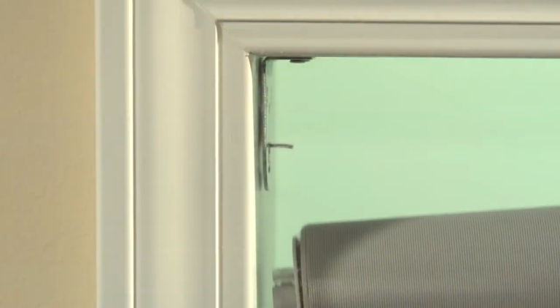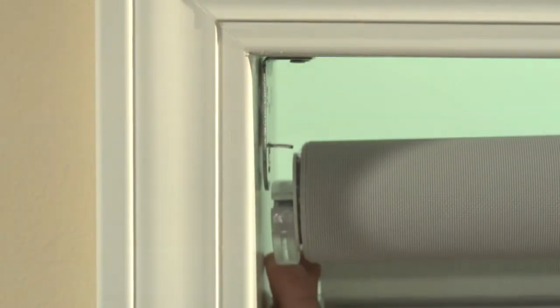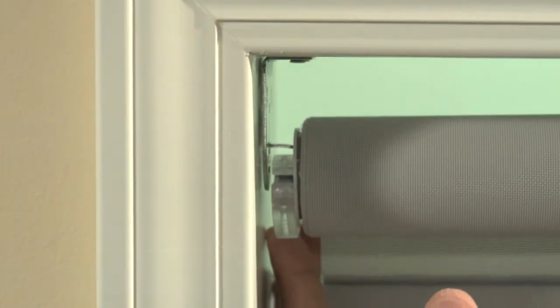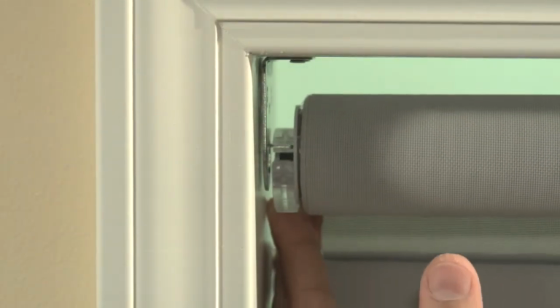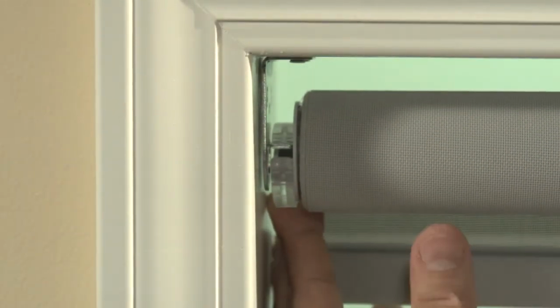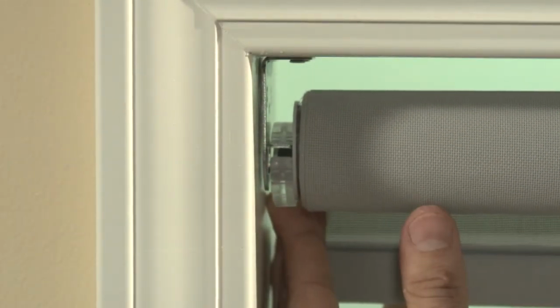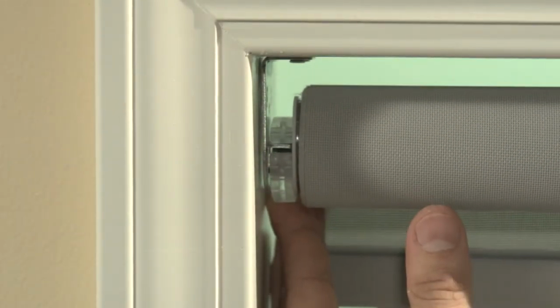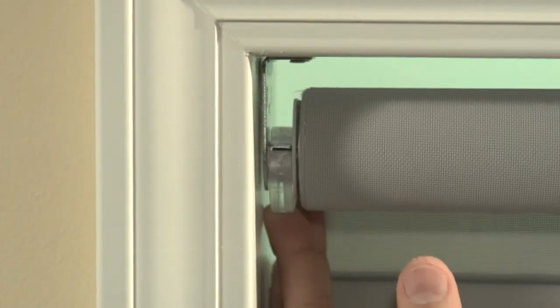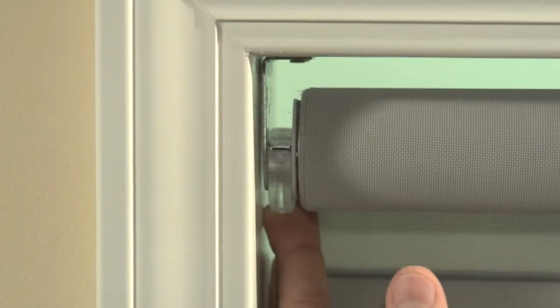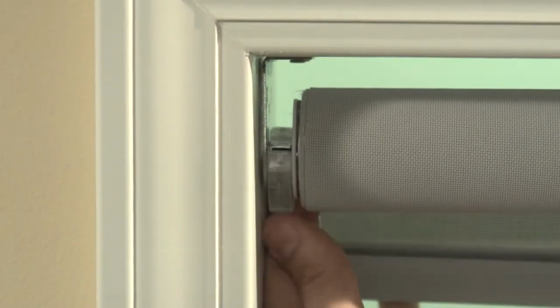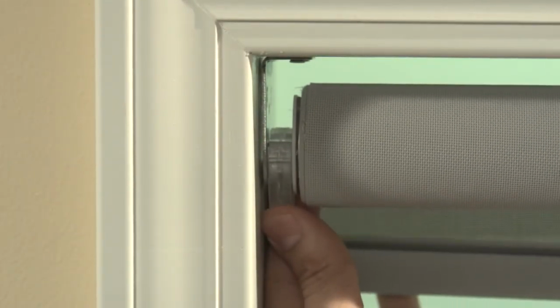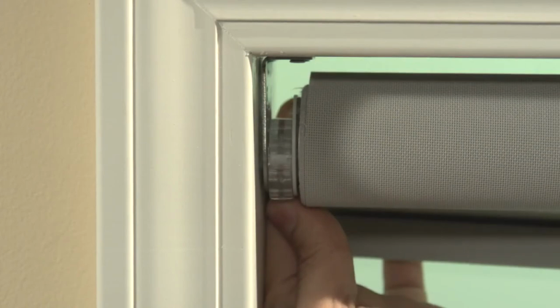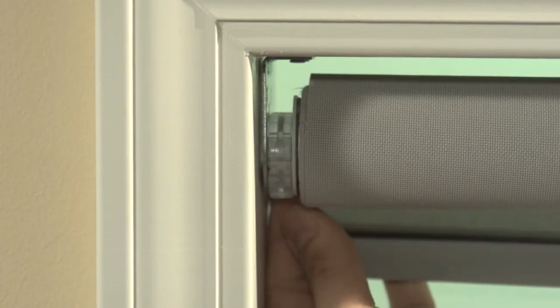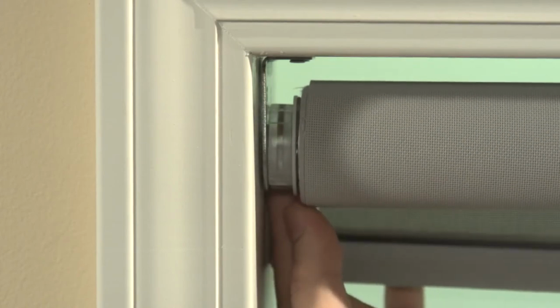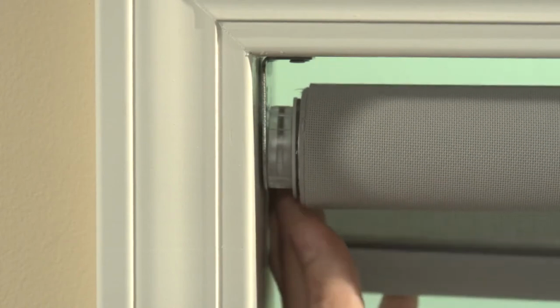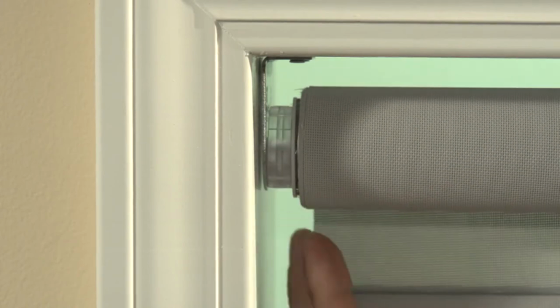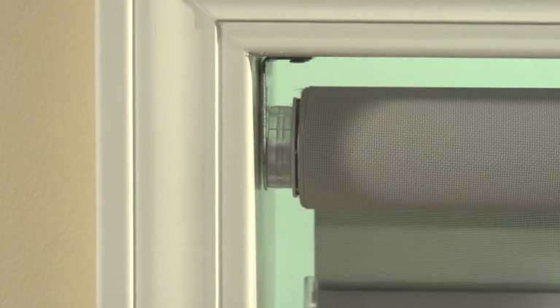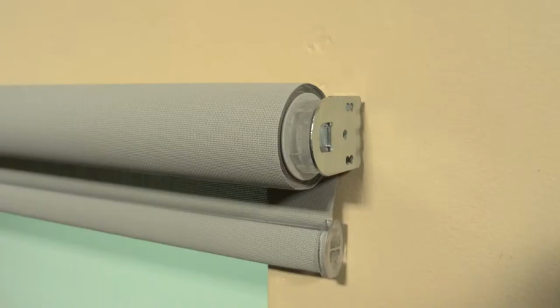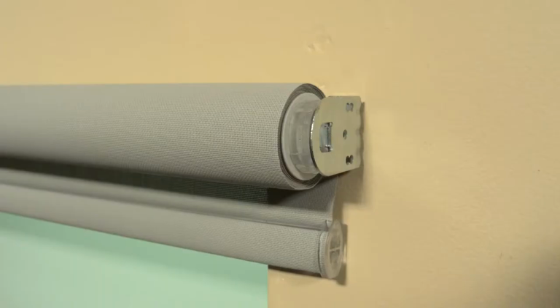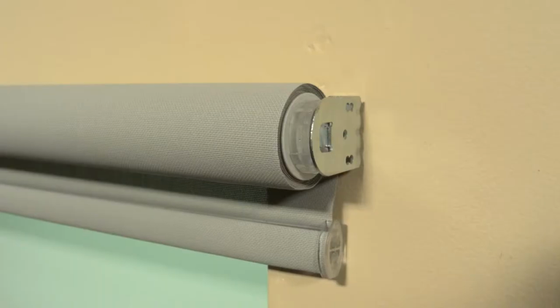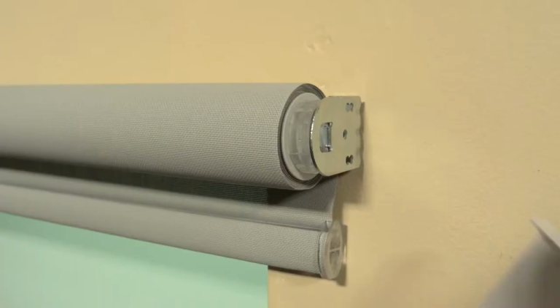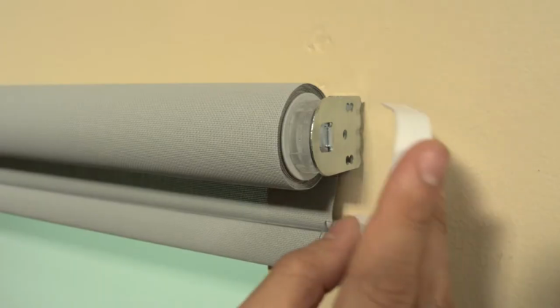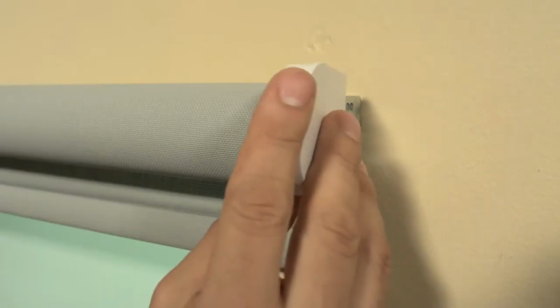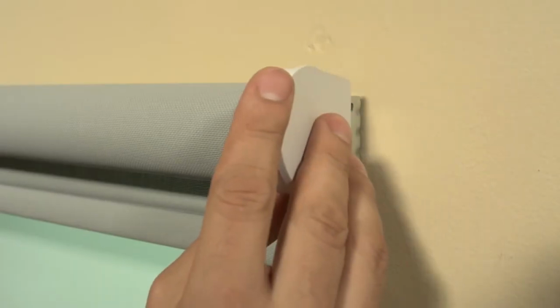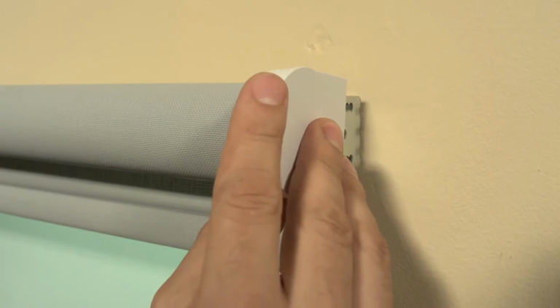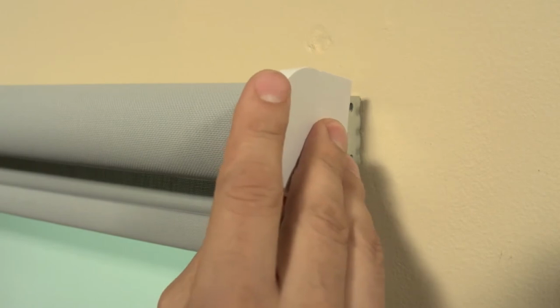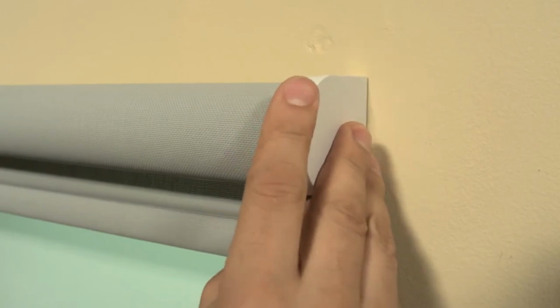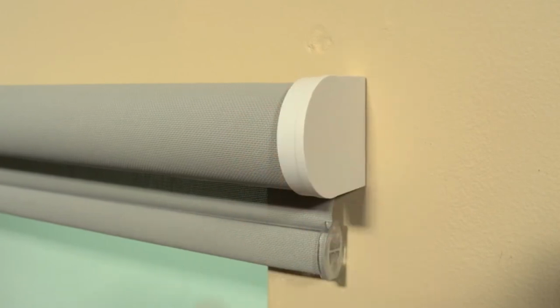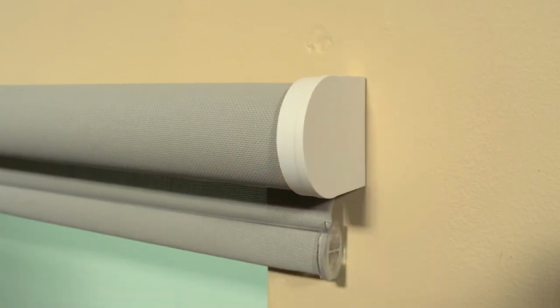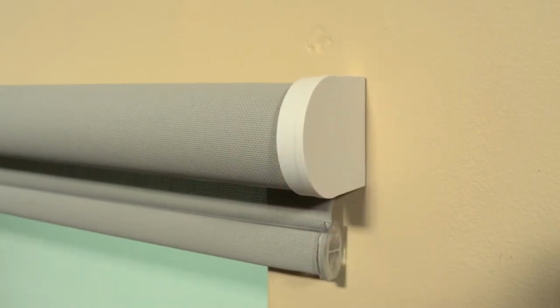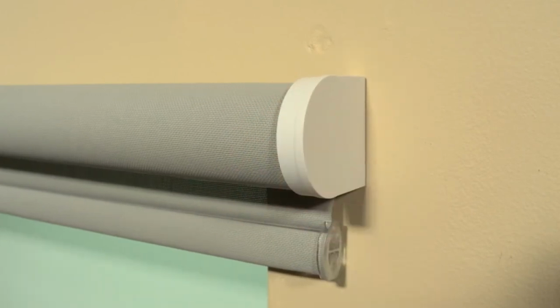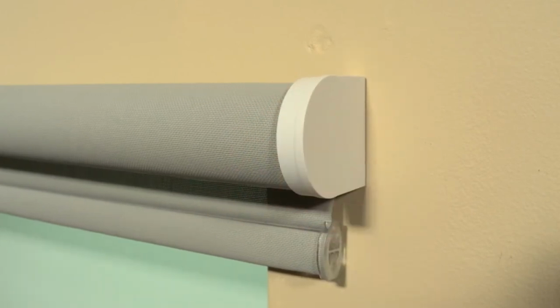This procedure also applies to an inside mount installation. When installing a shade on an outside mount, decorative end caps may be used to conceal the installation brackets.